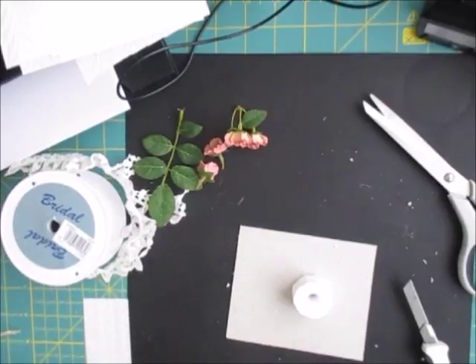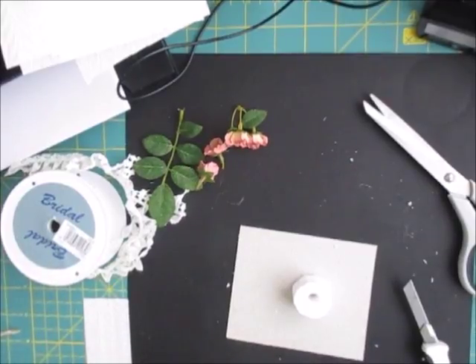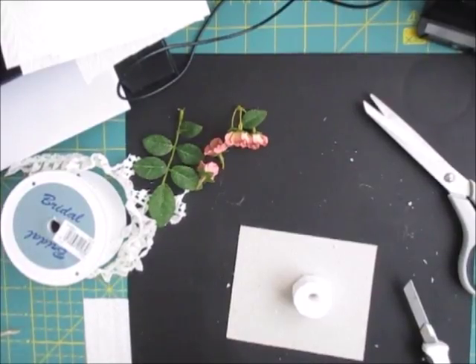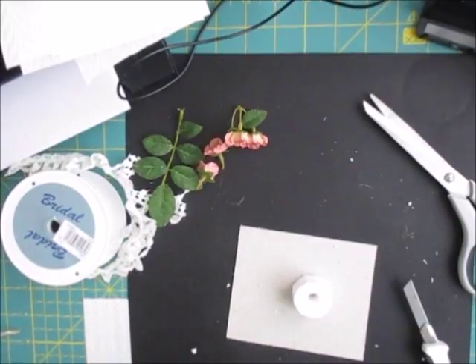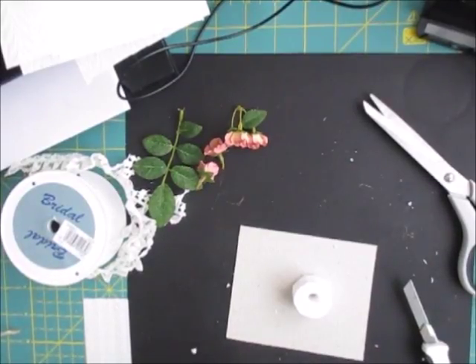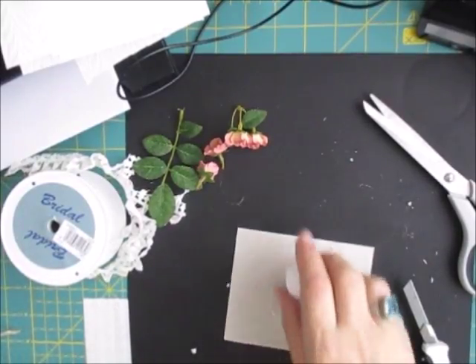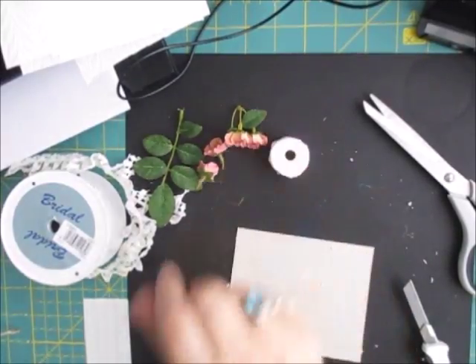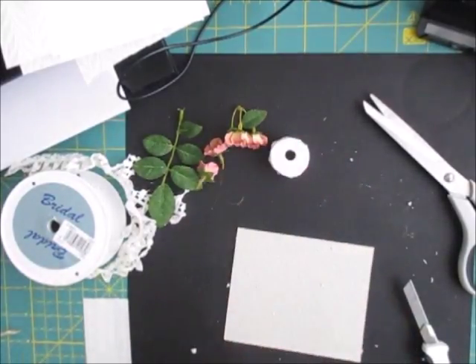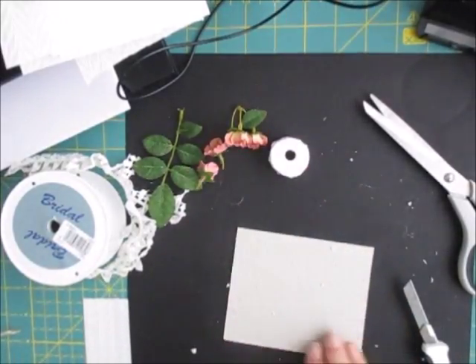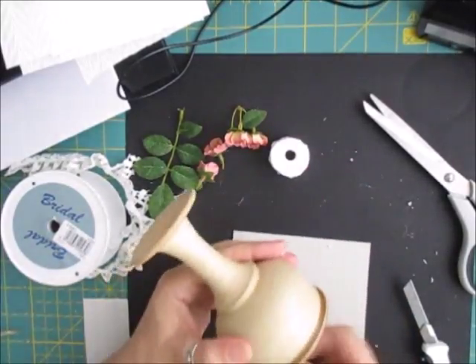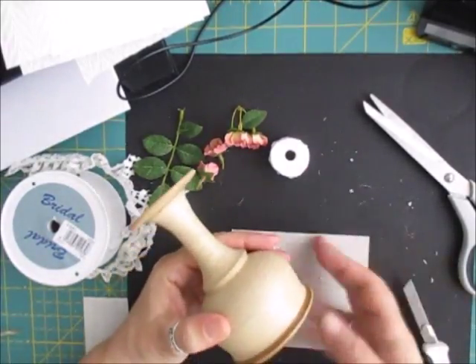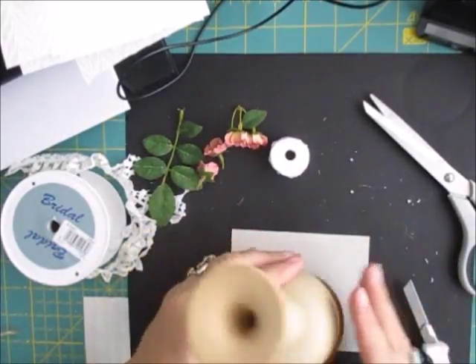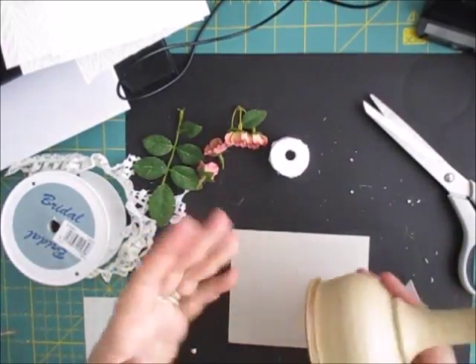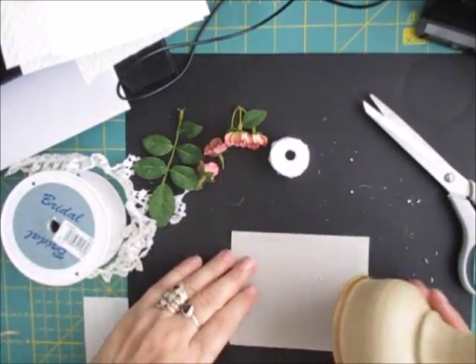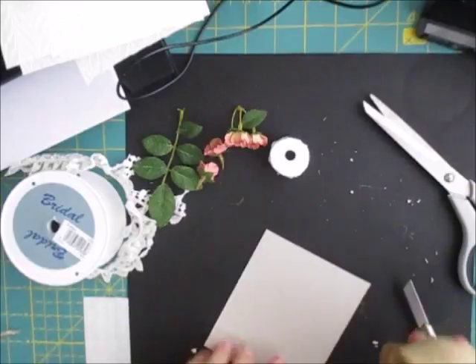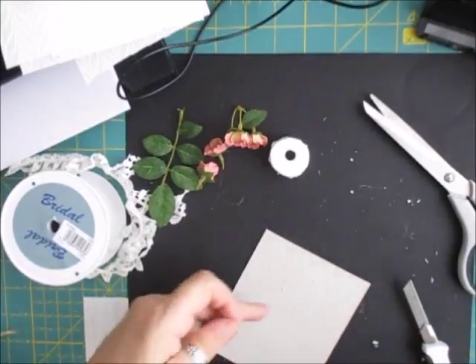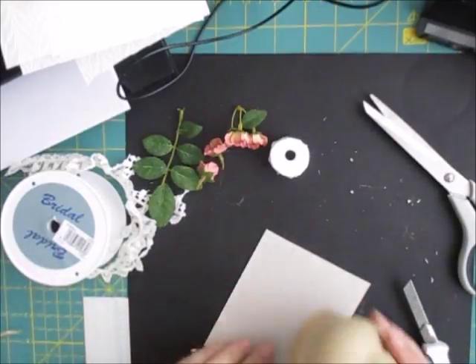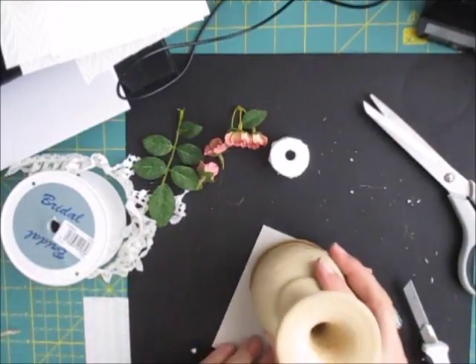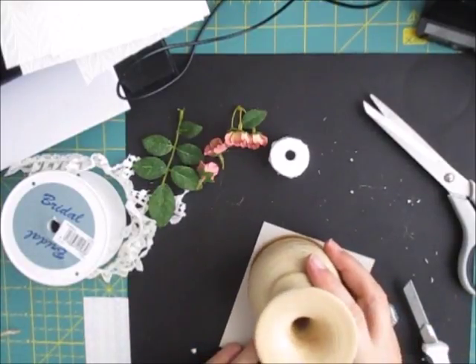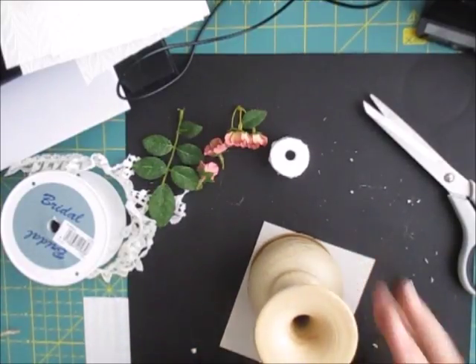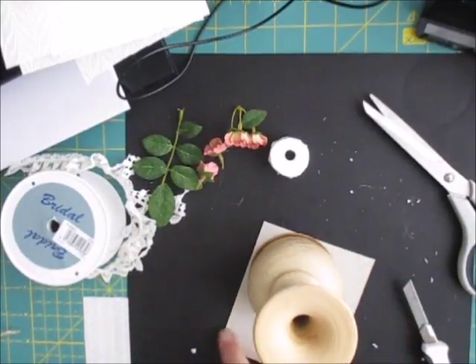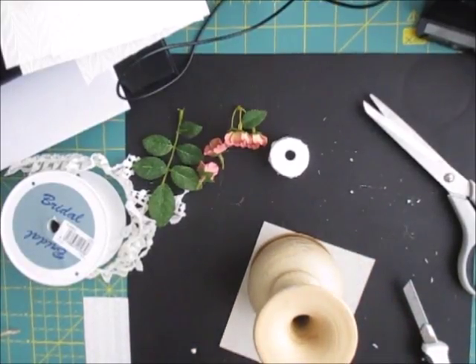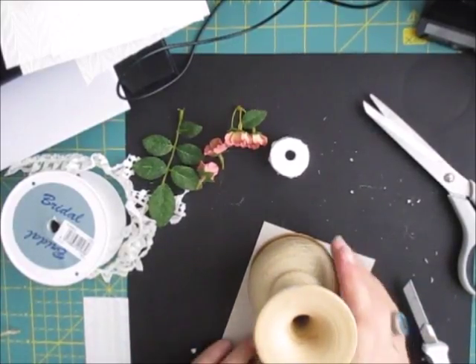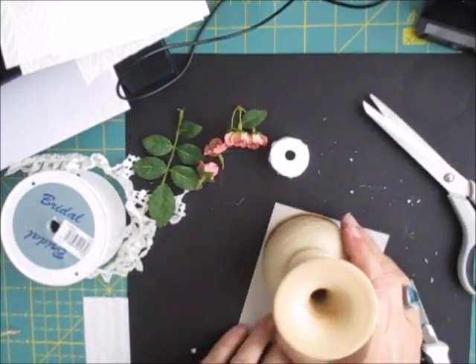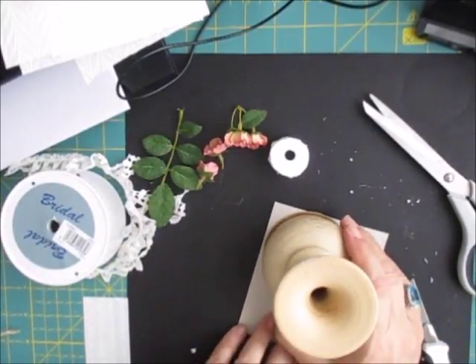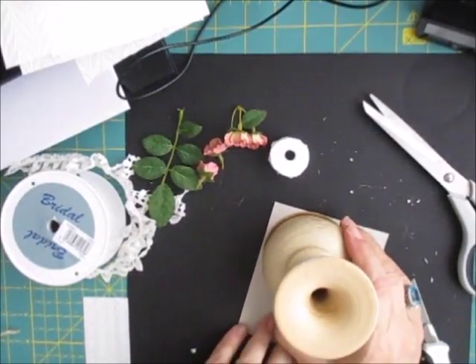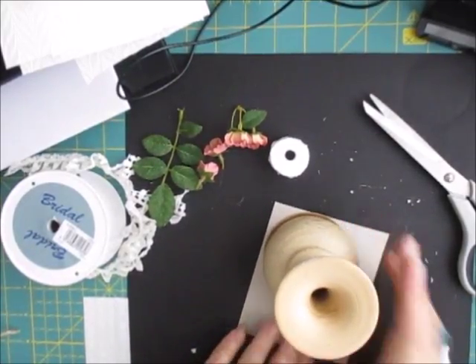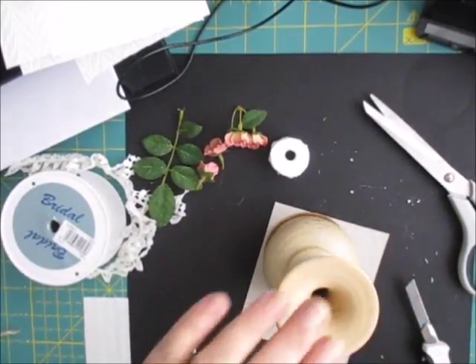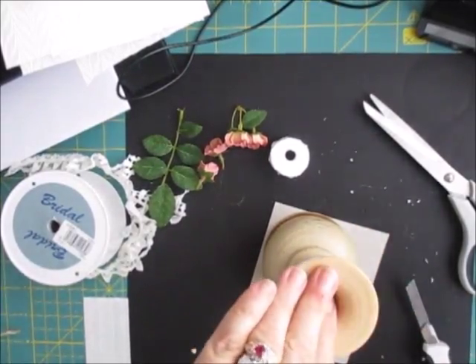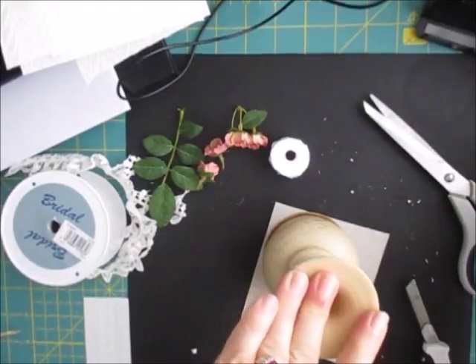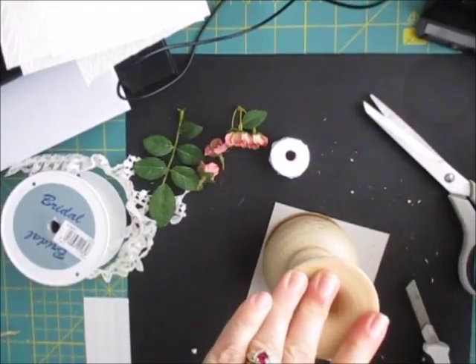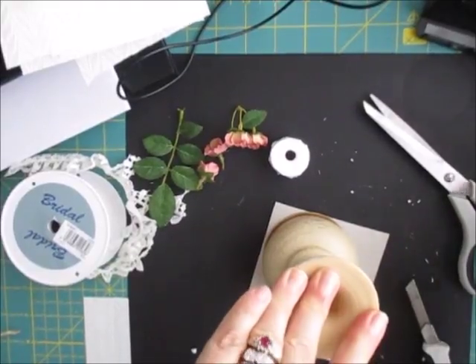Right then, what you need is to do your circle. I've got my chipboard - I'm going to use the same one where I've cut it, so if I want to use this section I can, and just draw around that.